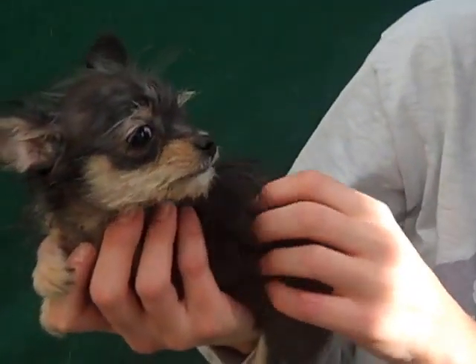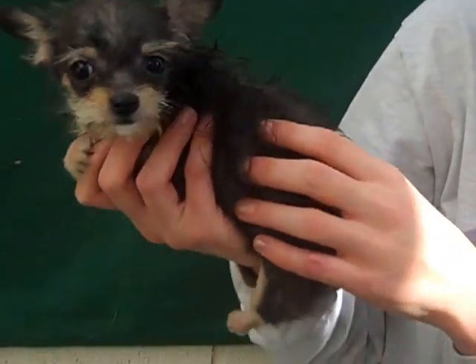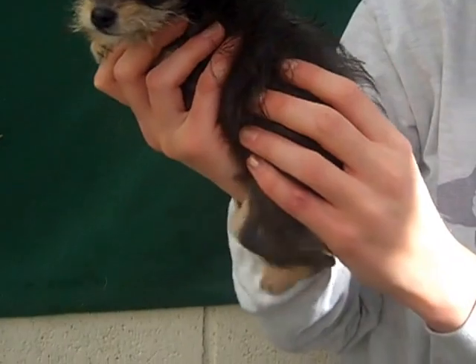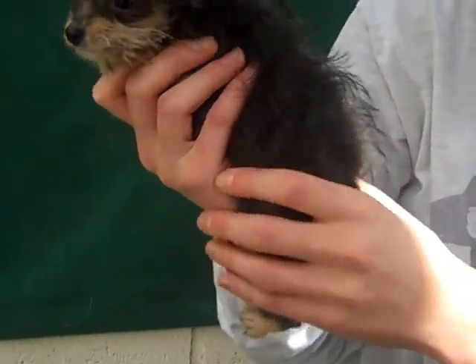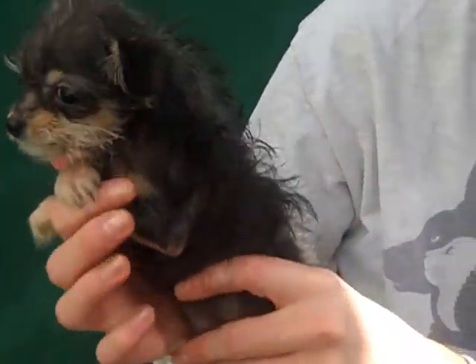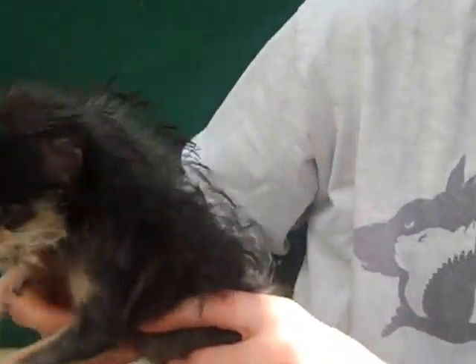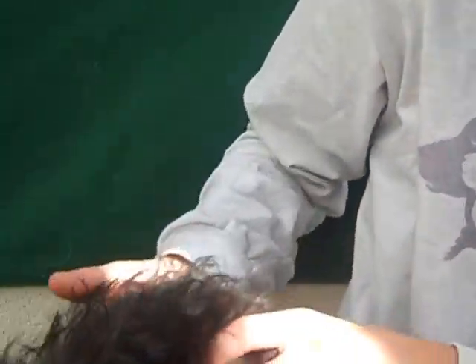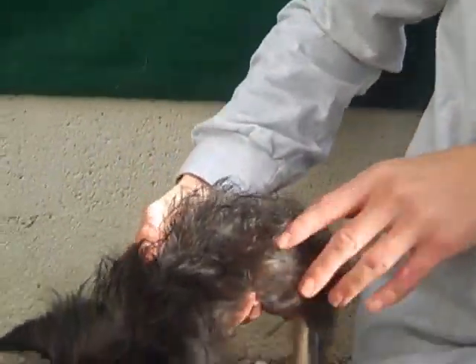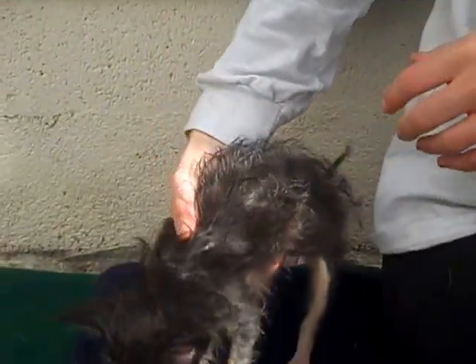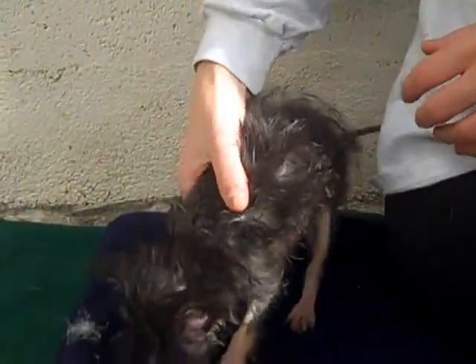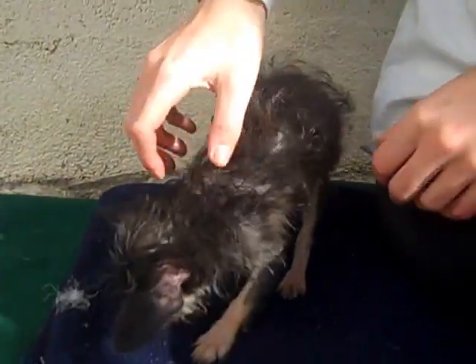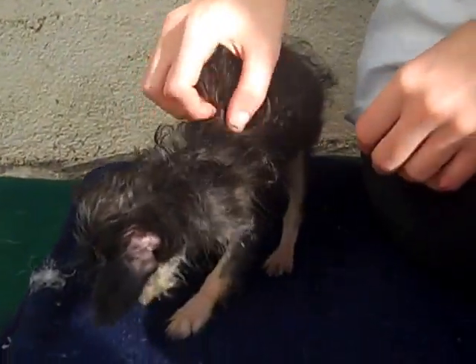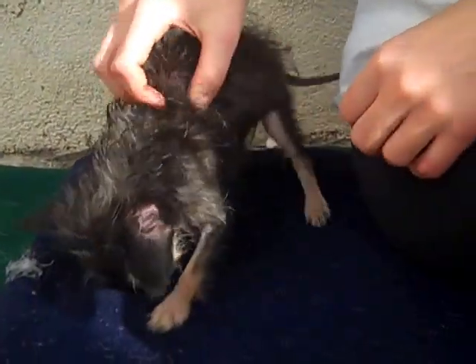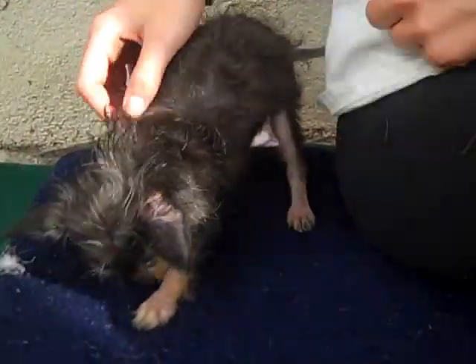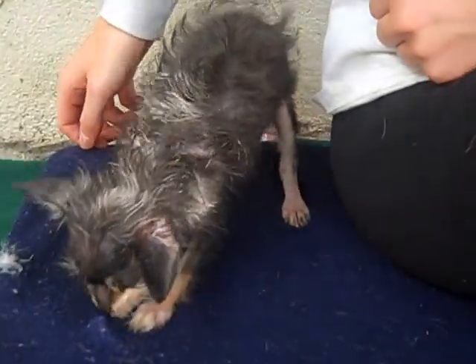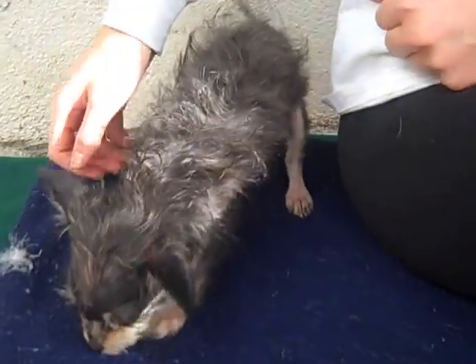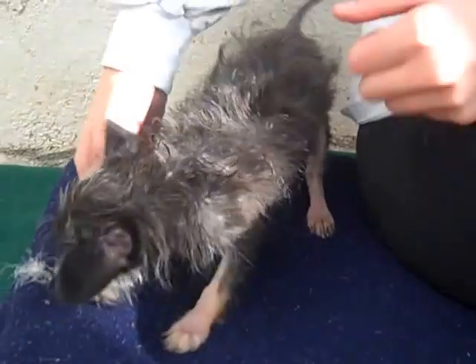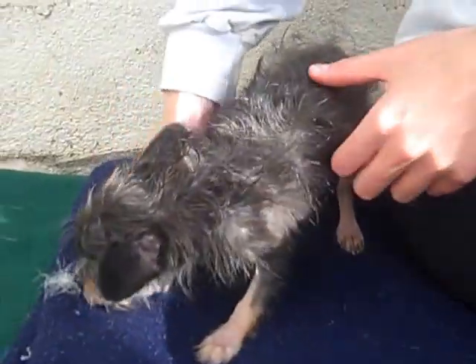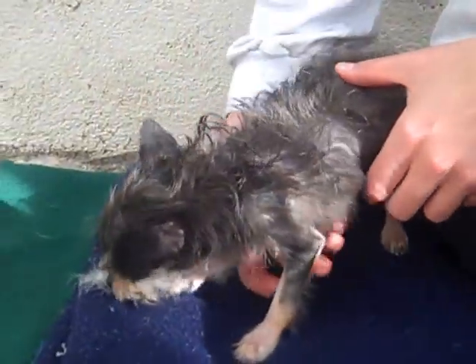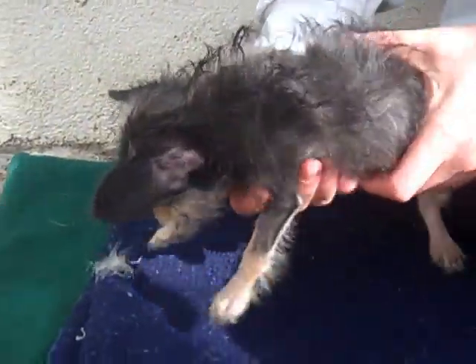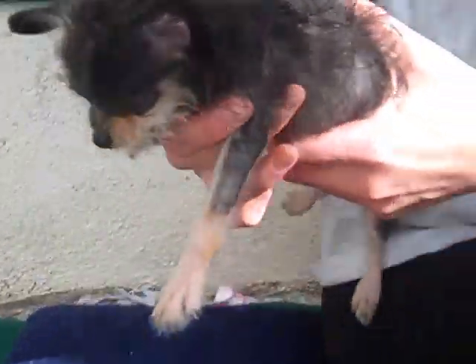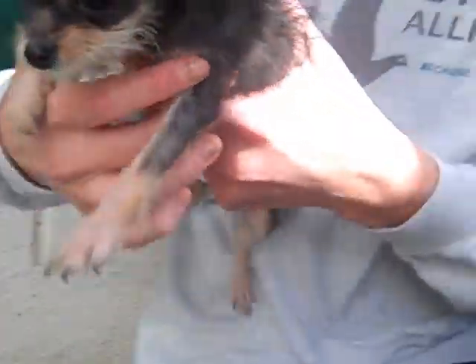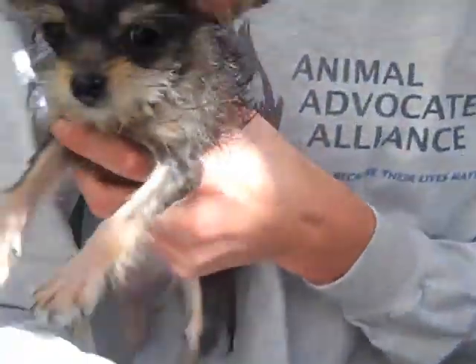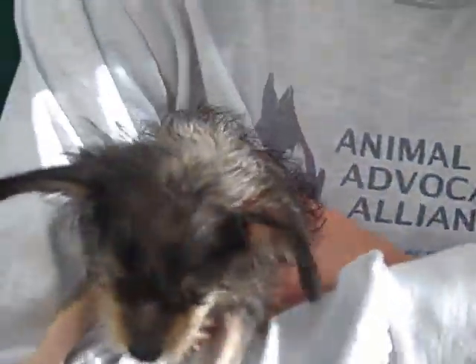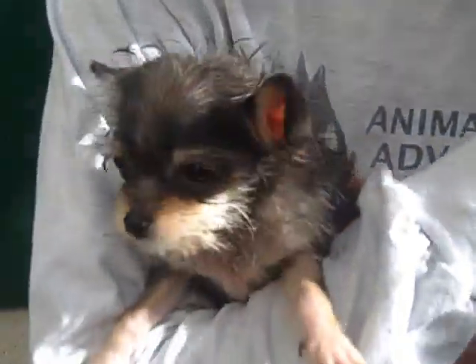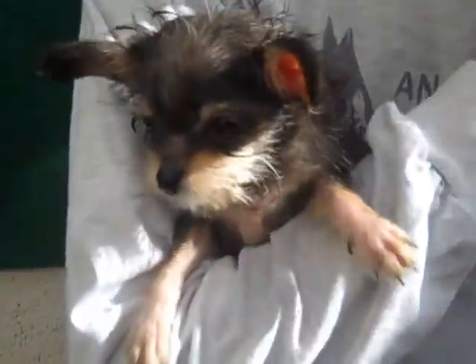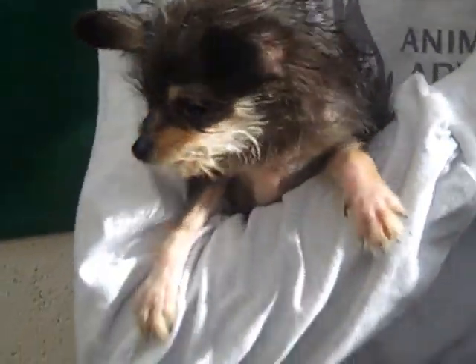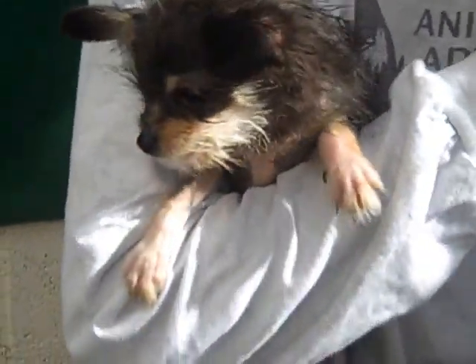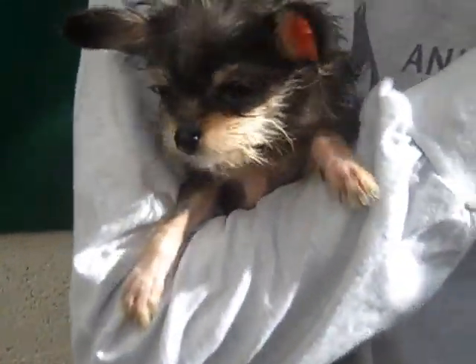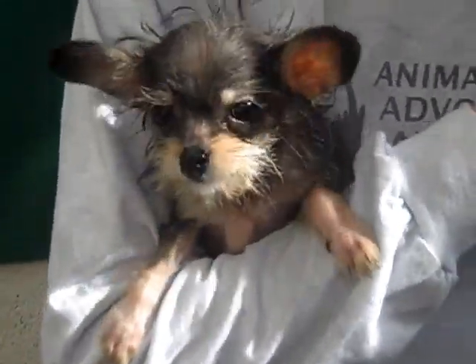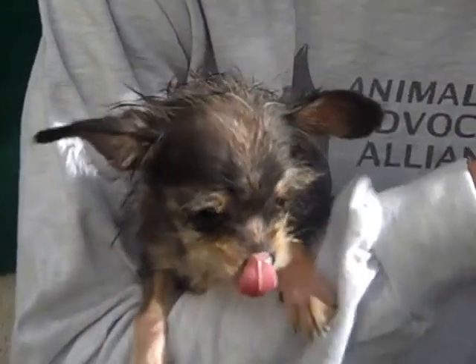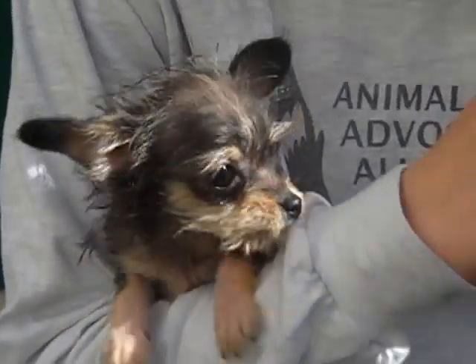She is clearly a puppy. In fact, she's so small, I'm surprised she's even here. It seems like she's much more appropriate curled up in a blanket with her mom or something. She's just much too small to be here by herself.